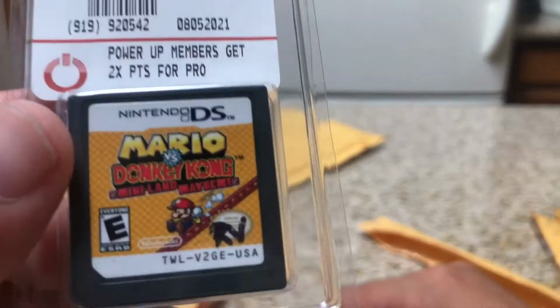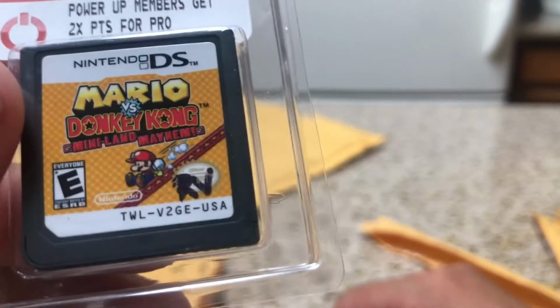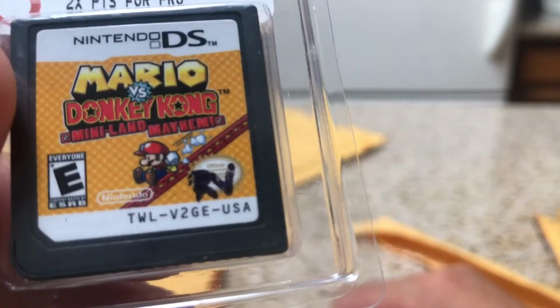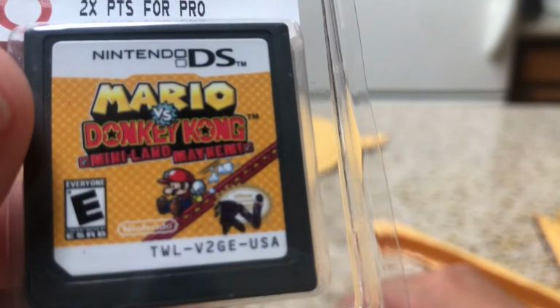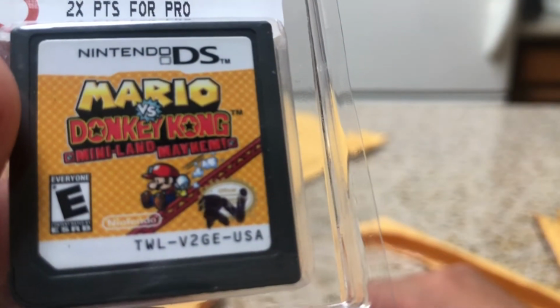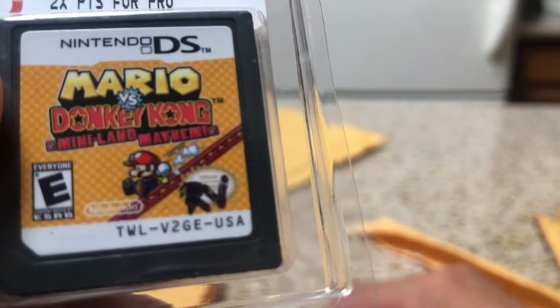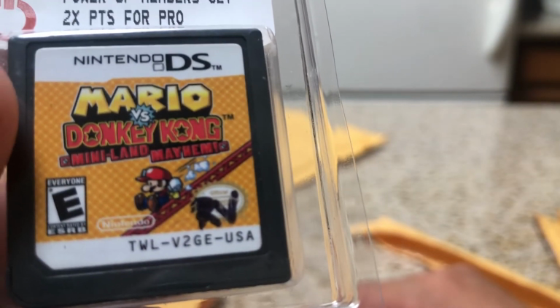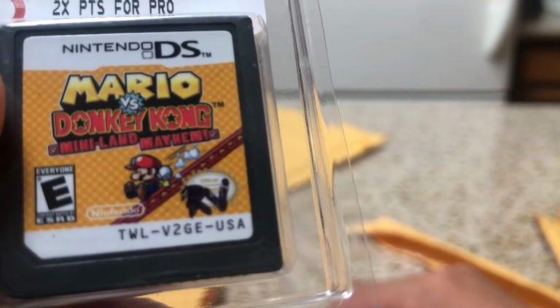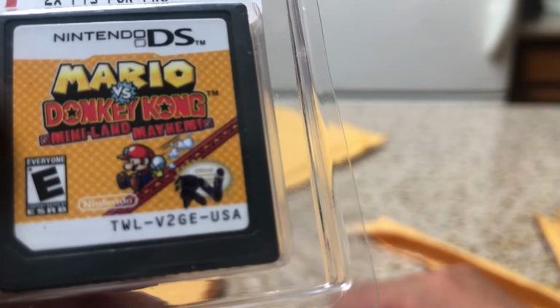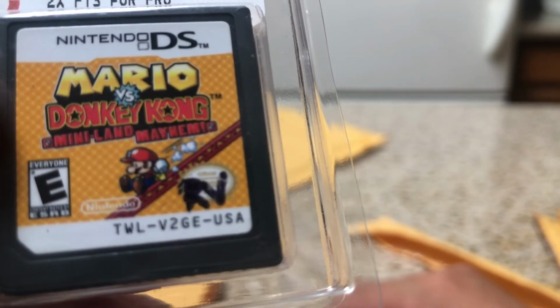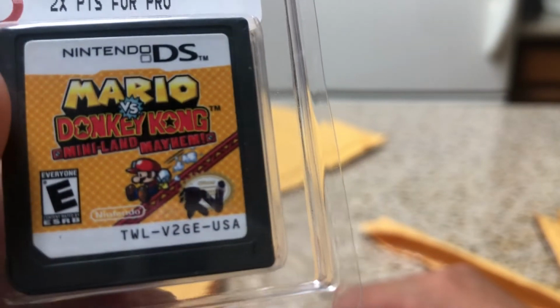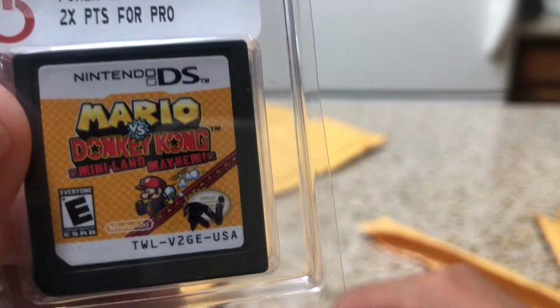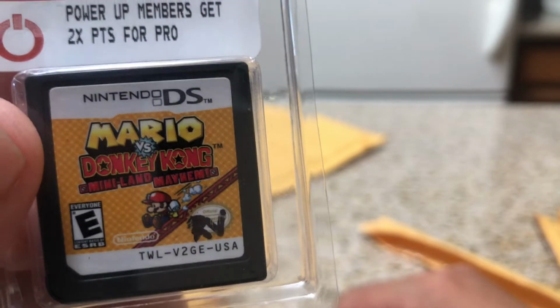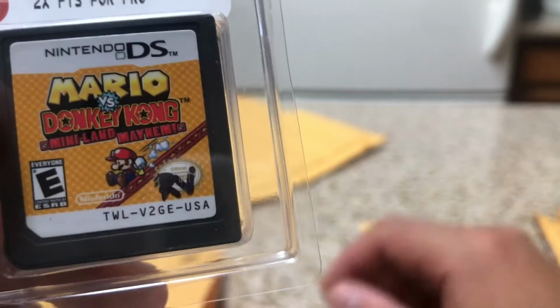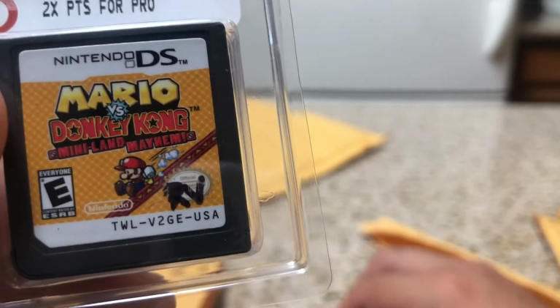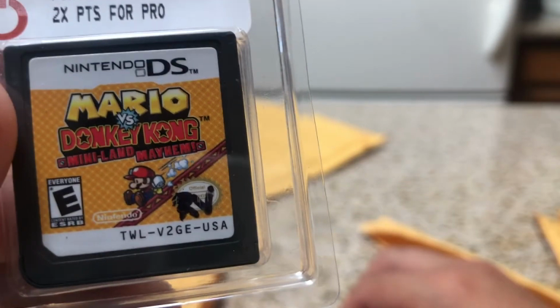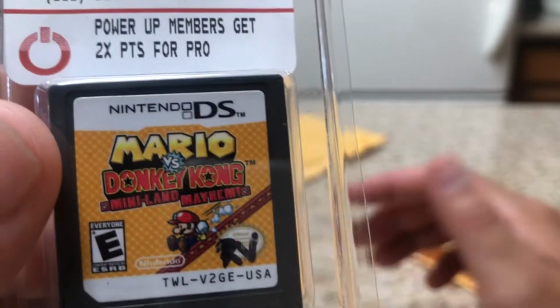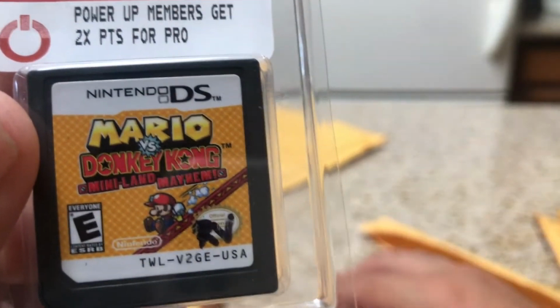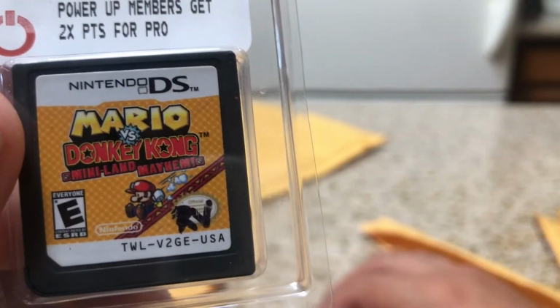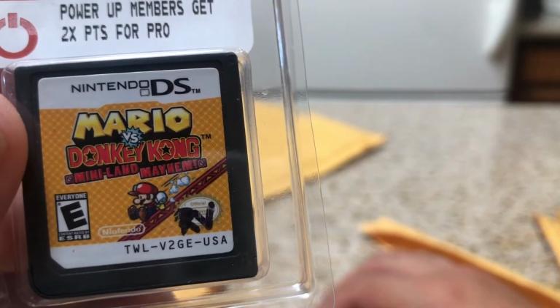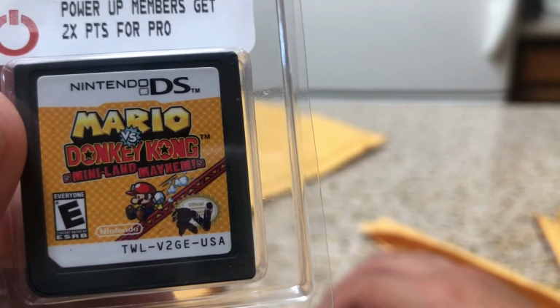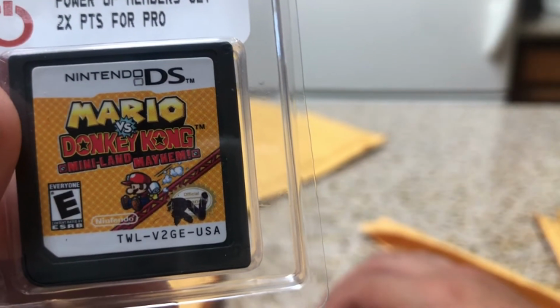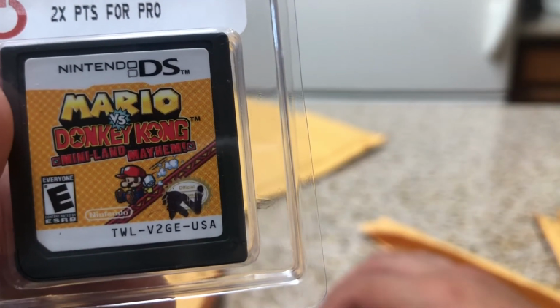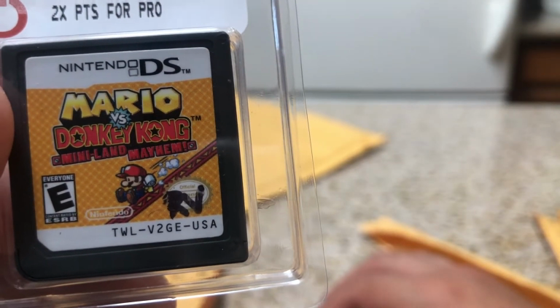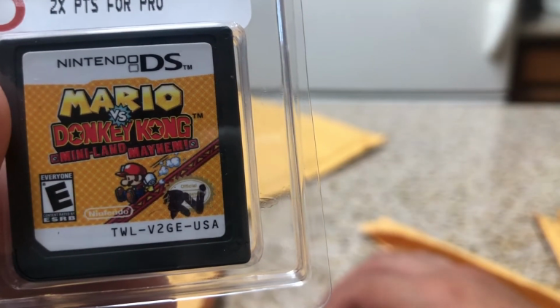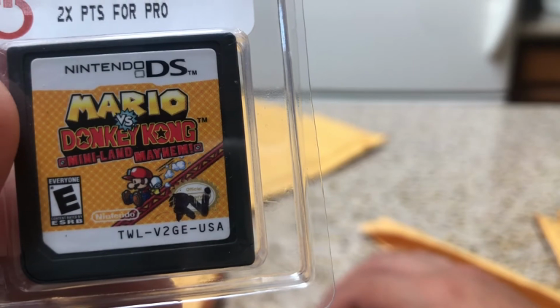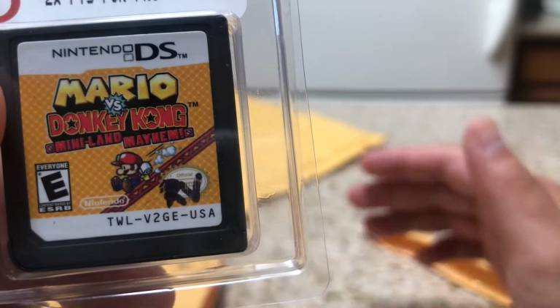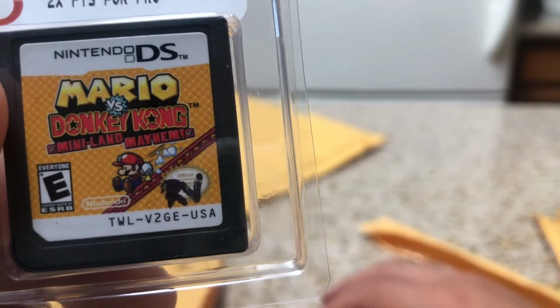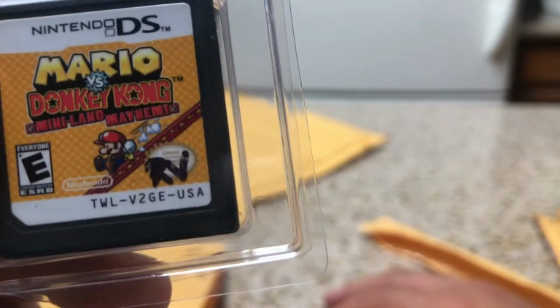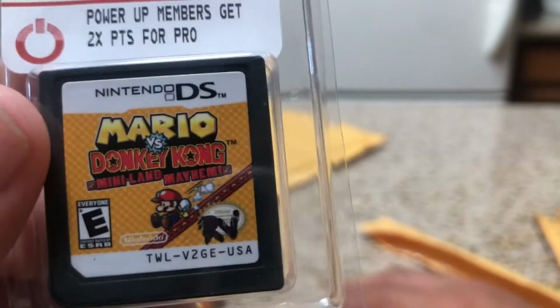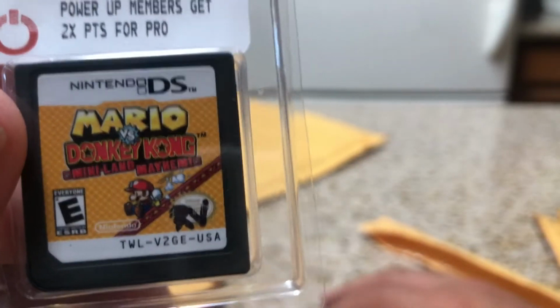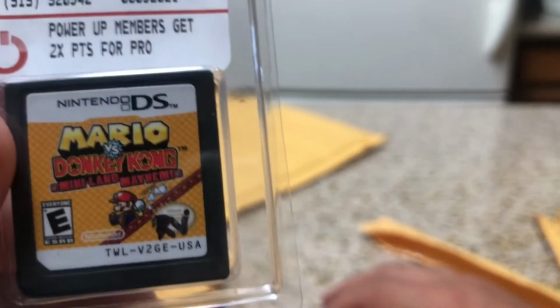This one is Mario vs. Donkey Kong. I've always seen those games but never had the chance to play much of them, so I'm interested to give this a go. This is another game that was on Nintendo DS.